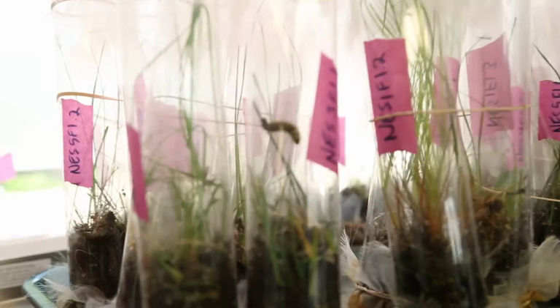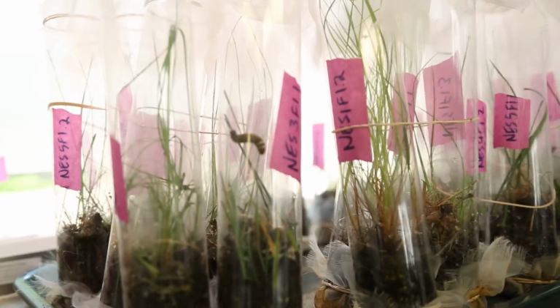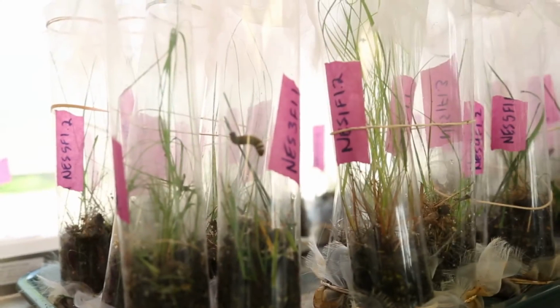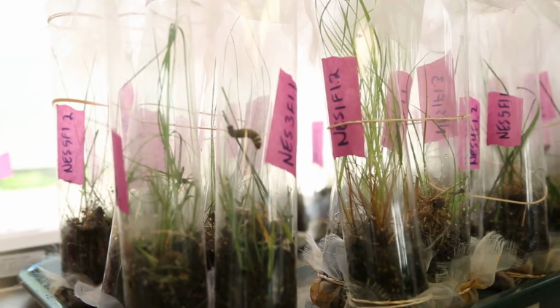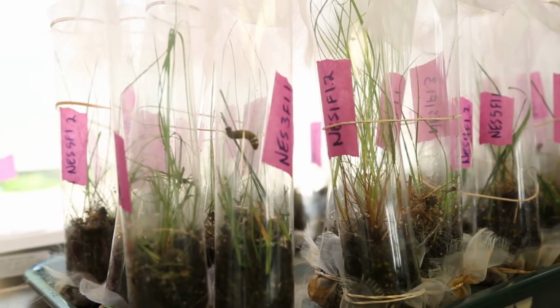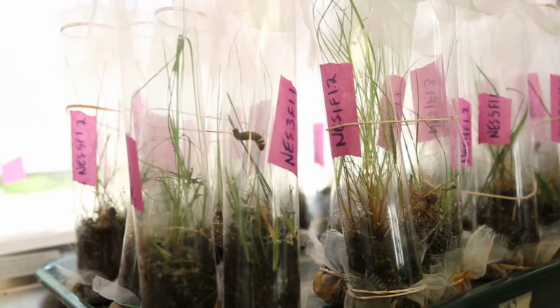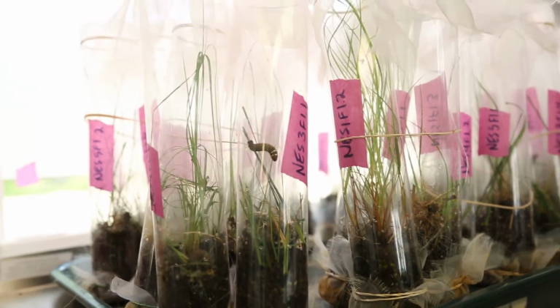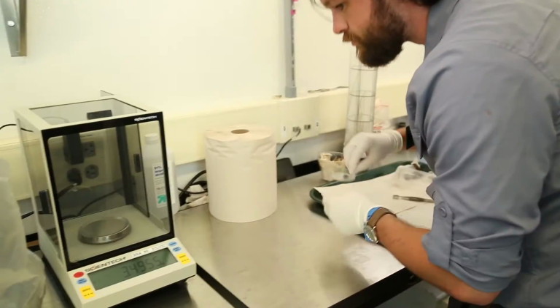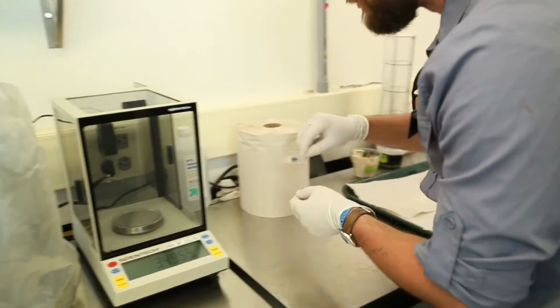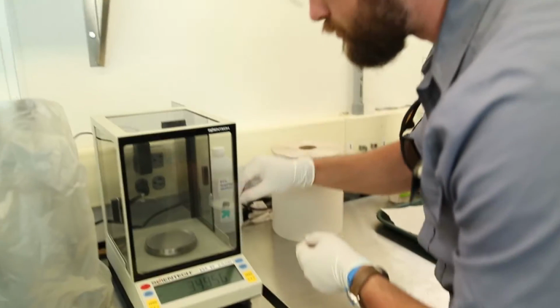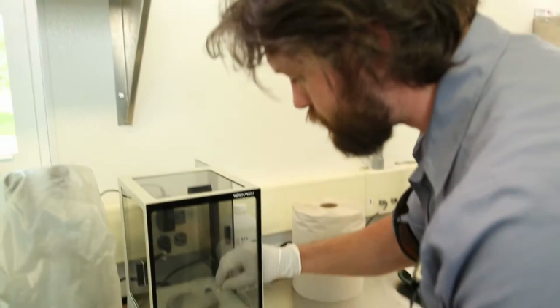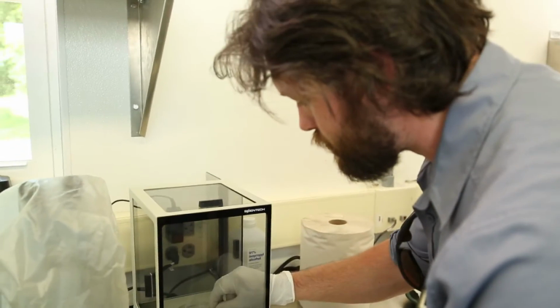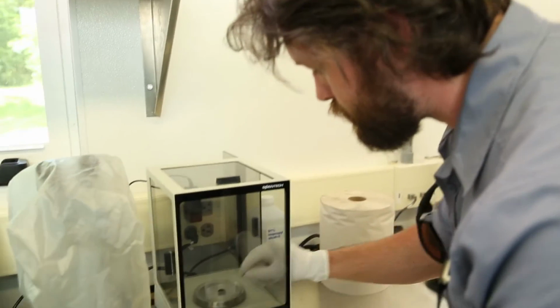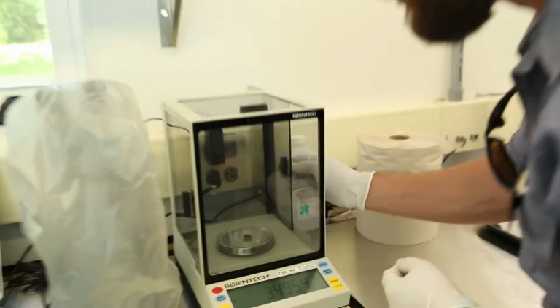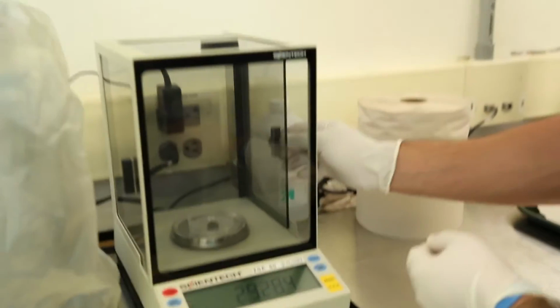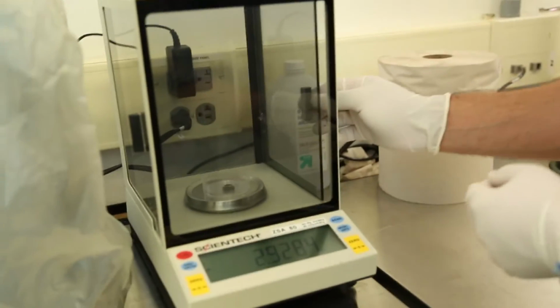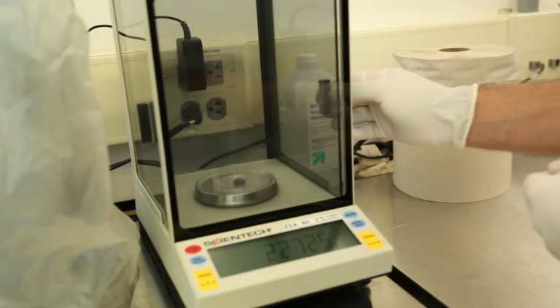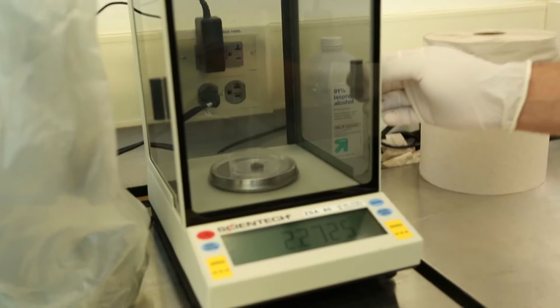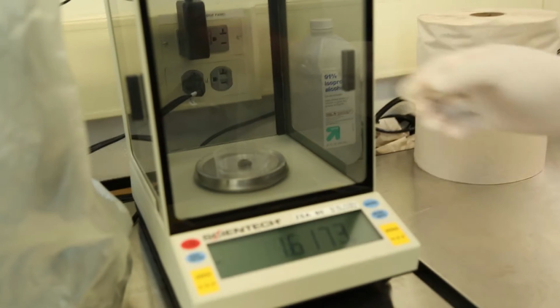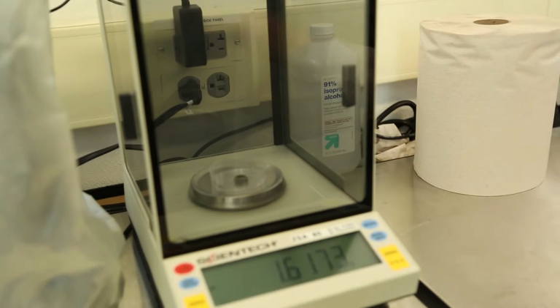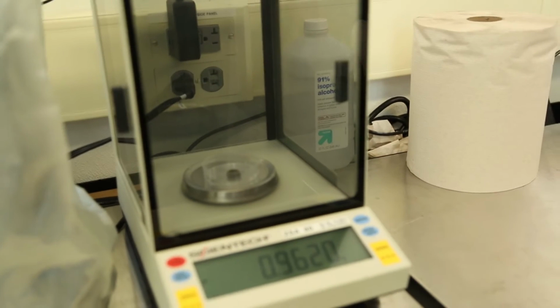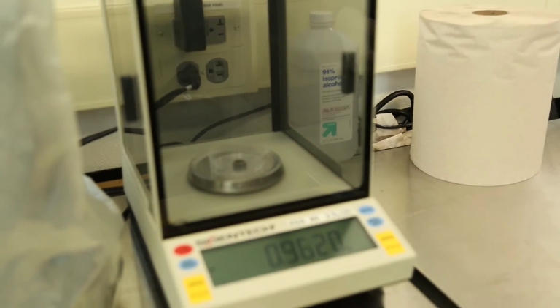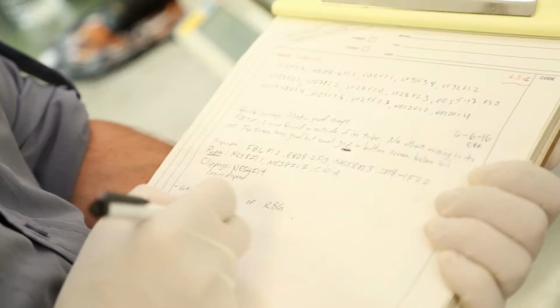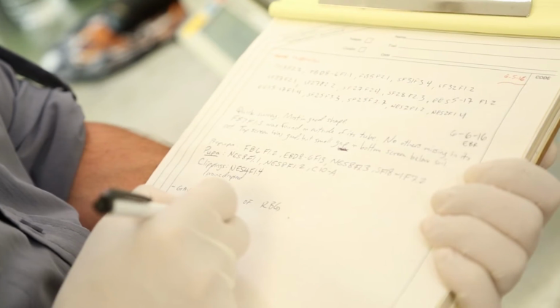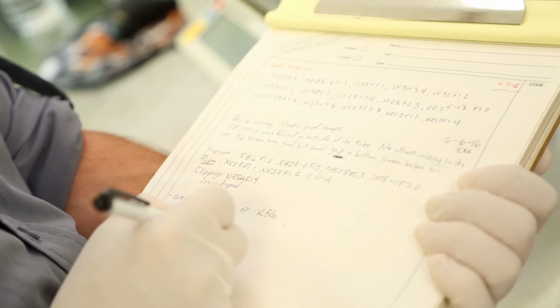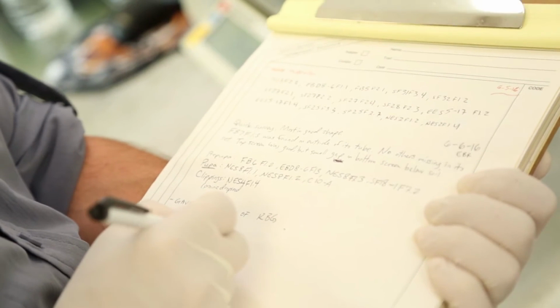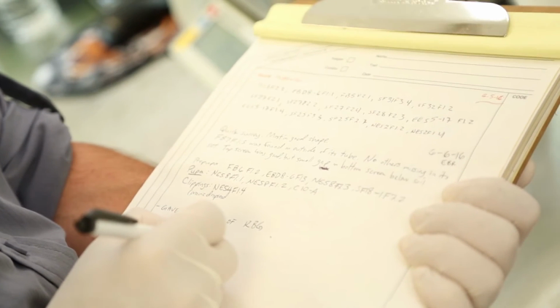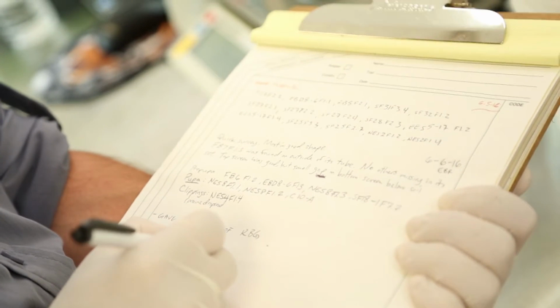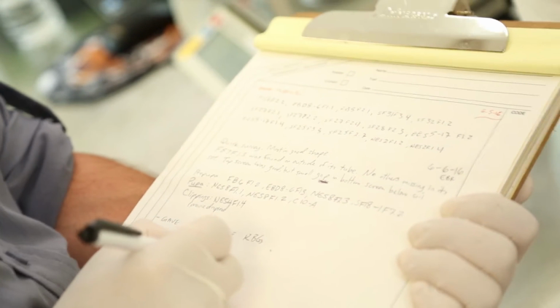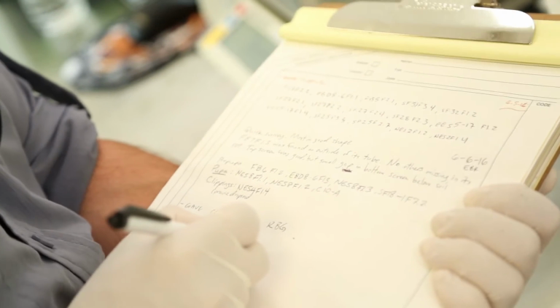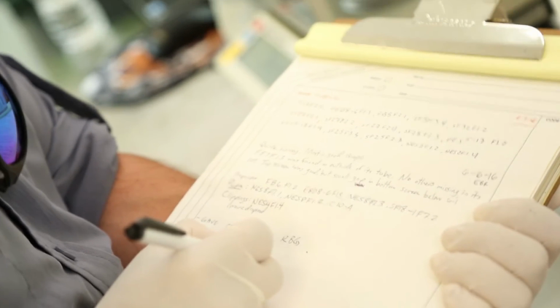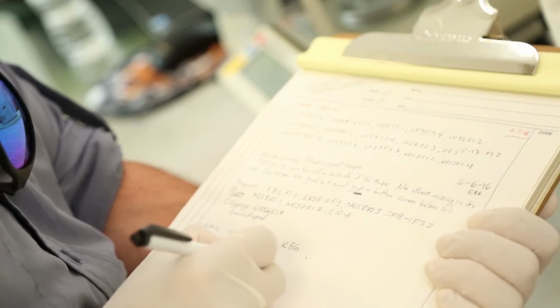The mission of the Minnesota Zoo is to connect people, animals, and the natural world to save wildlife, and that's really what this behind-the-scenes program is all about. We are trying to save some of Minnesota's prairie butterflies.